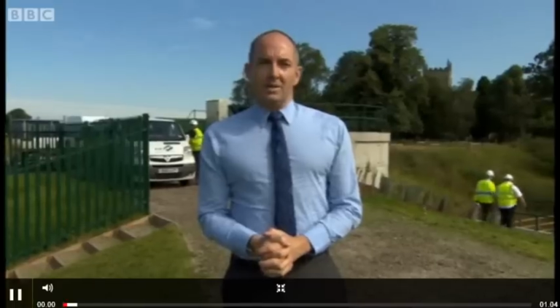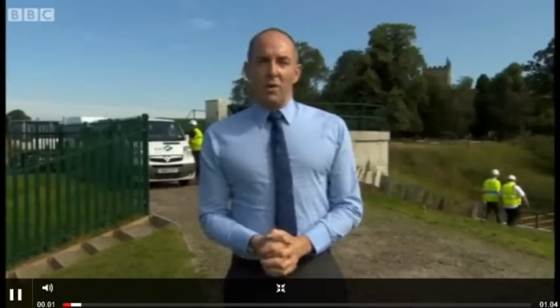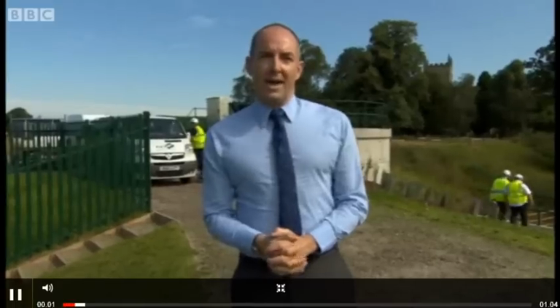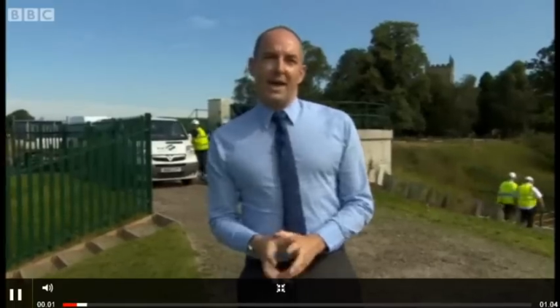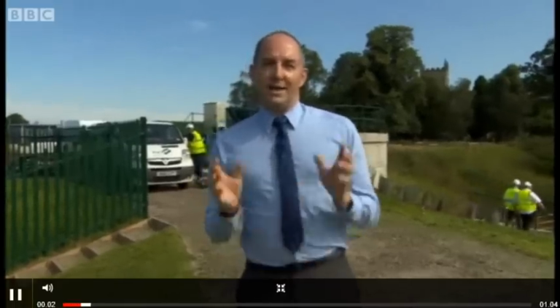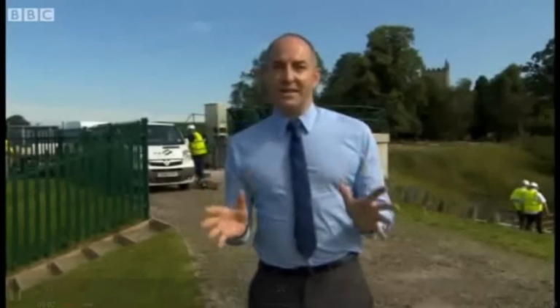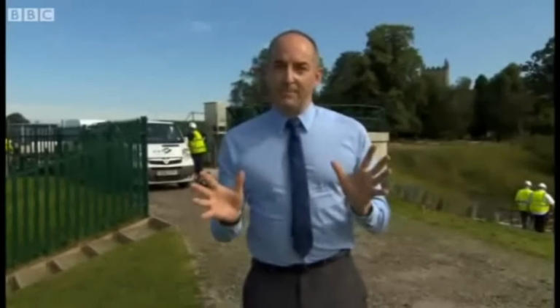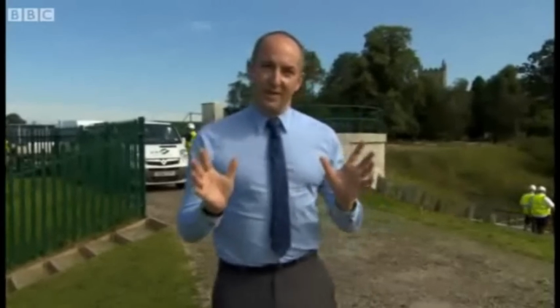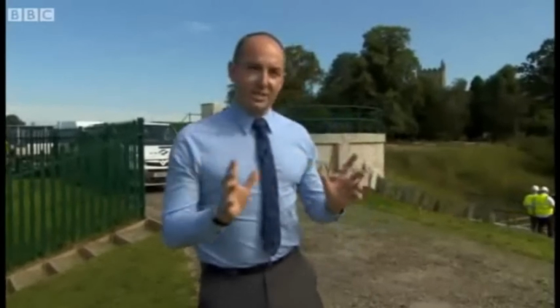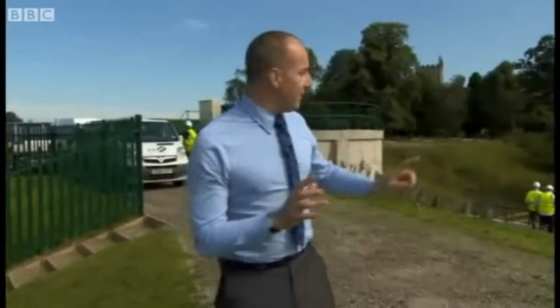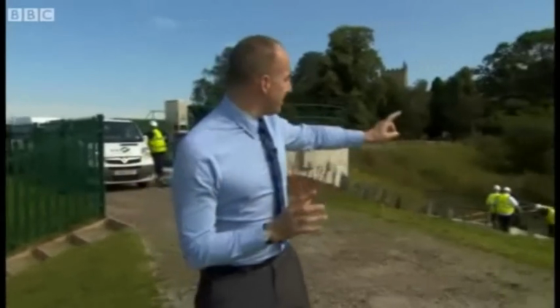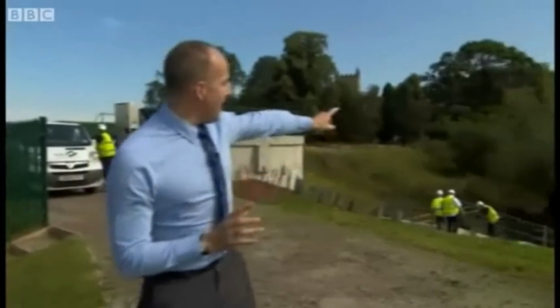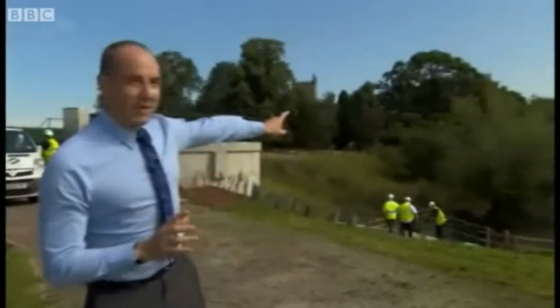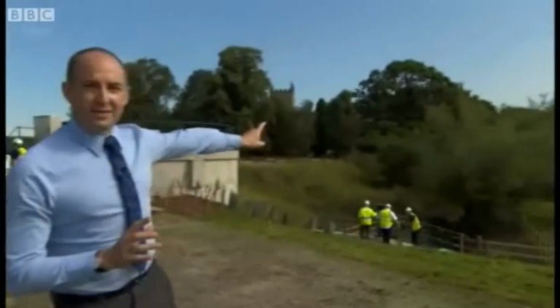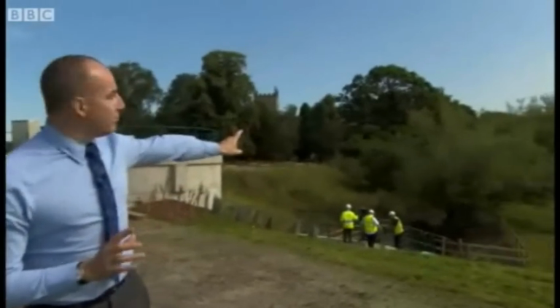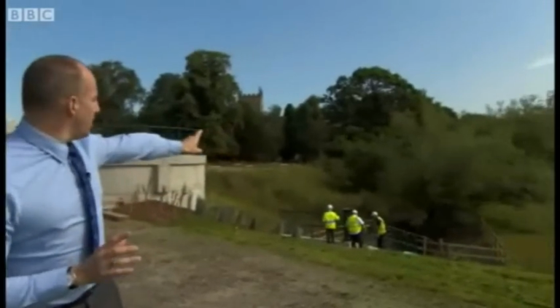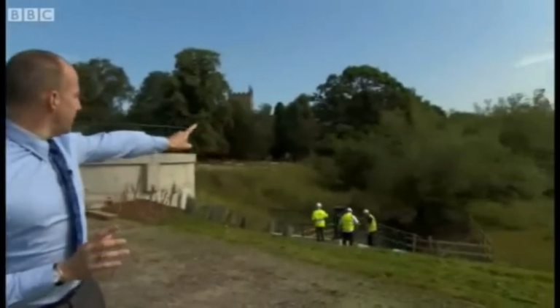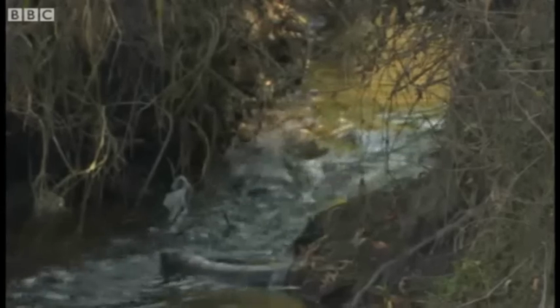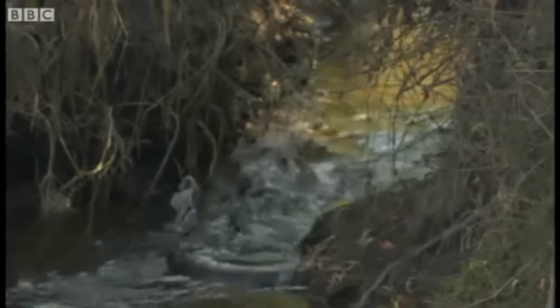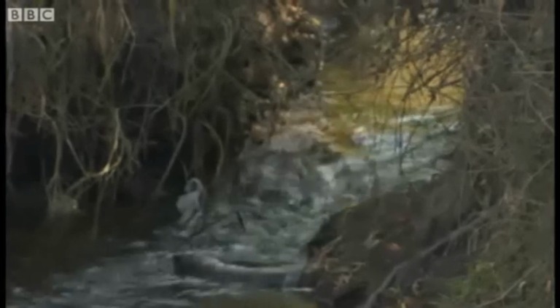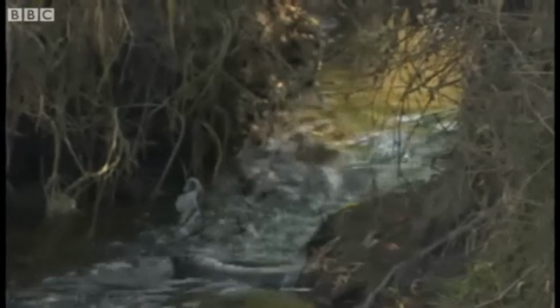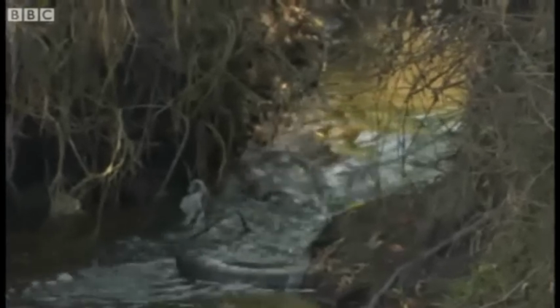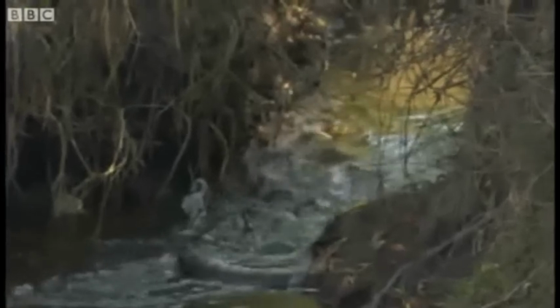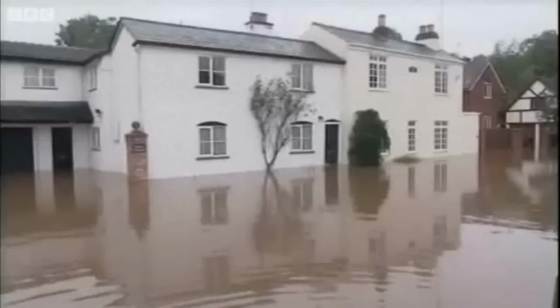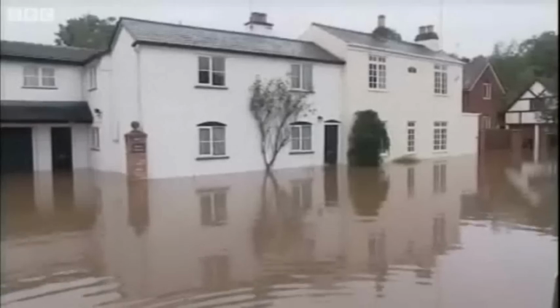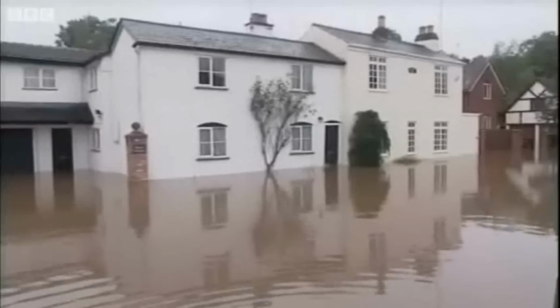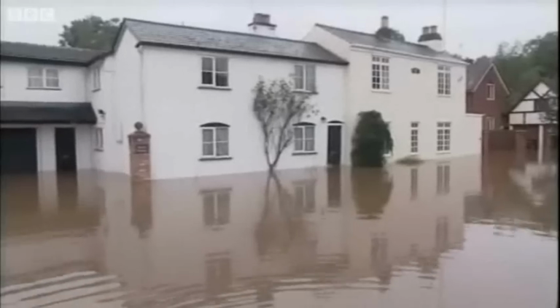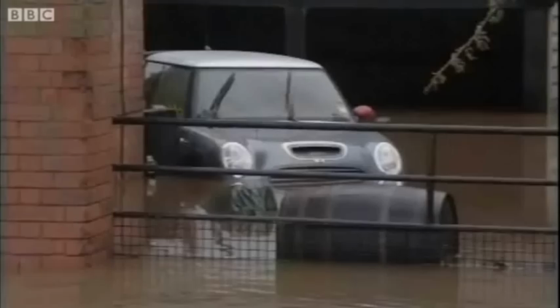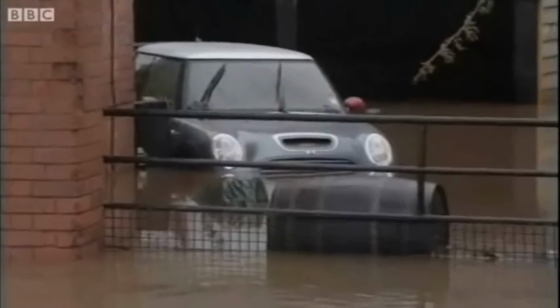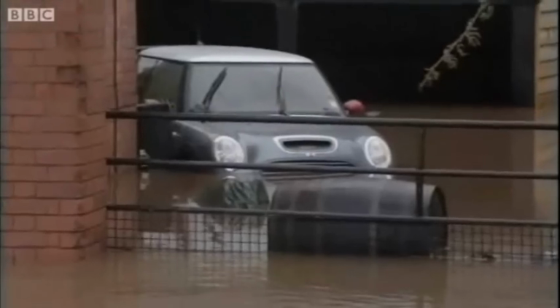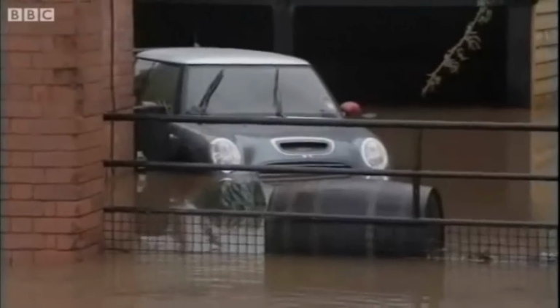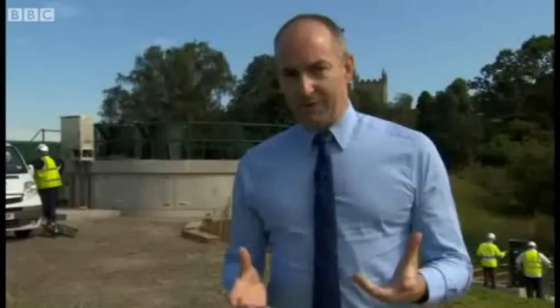We're here near the village of Kempsey — the village itself is just up there. There's a little brook that runs just past the village, and about 150 homes within the village used to flood regularly, and obviously in 2007 they all flooded.